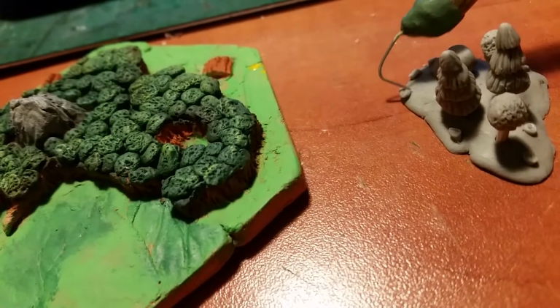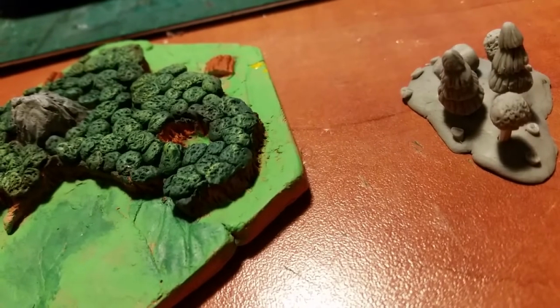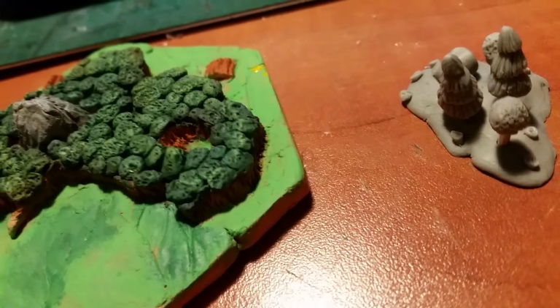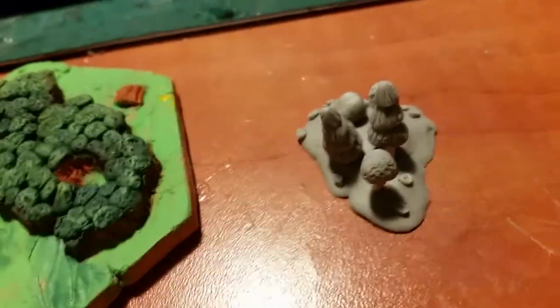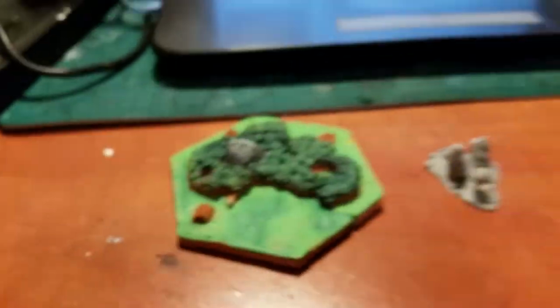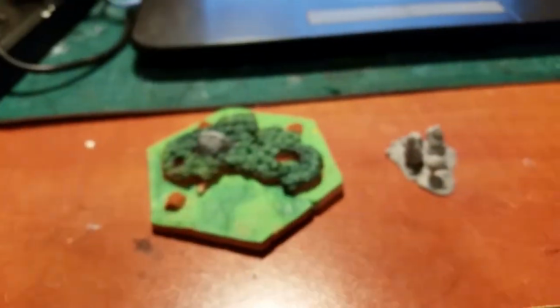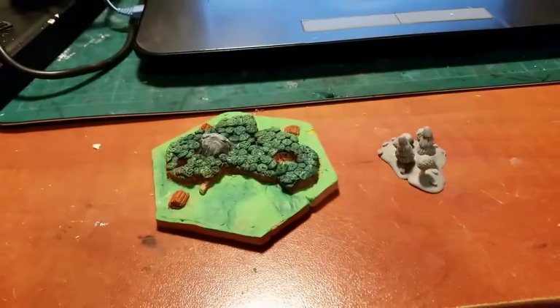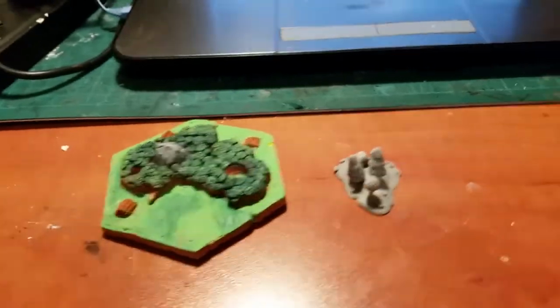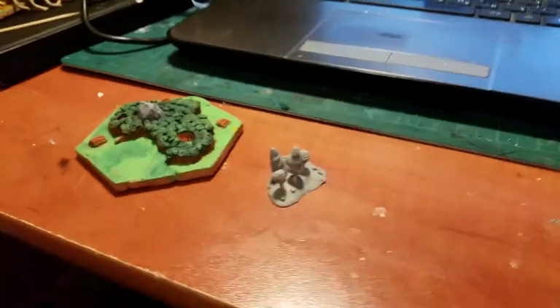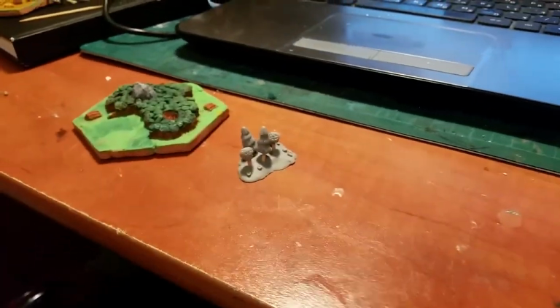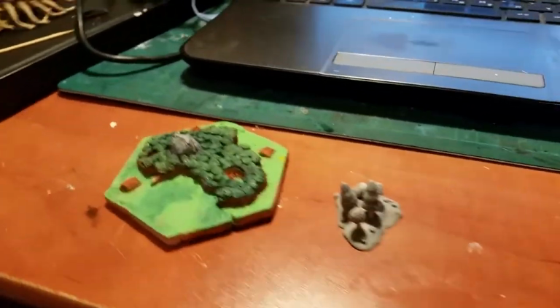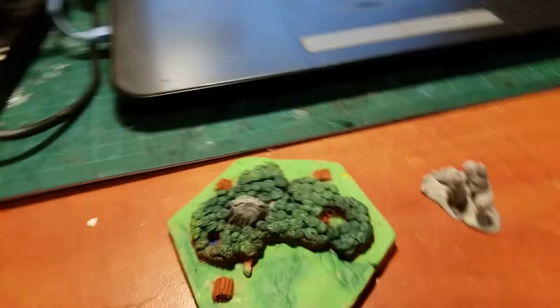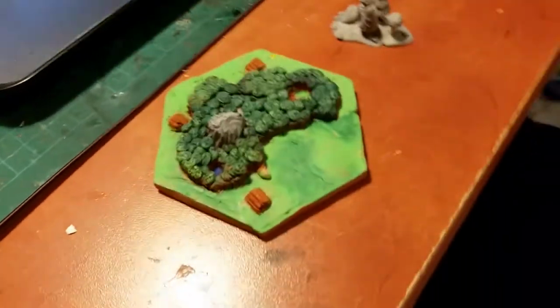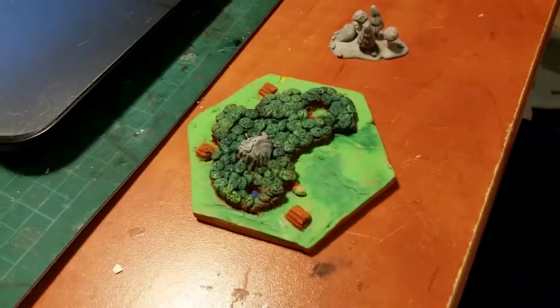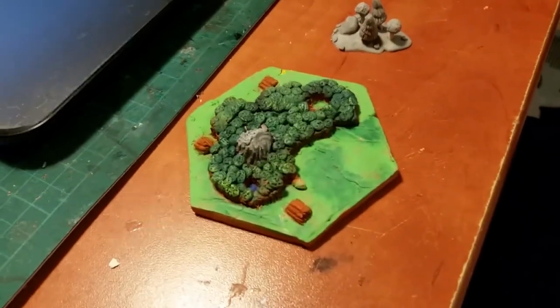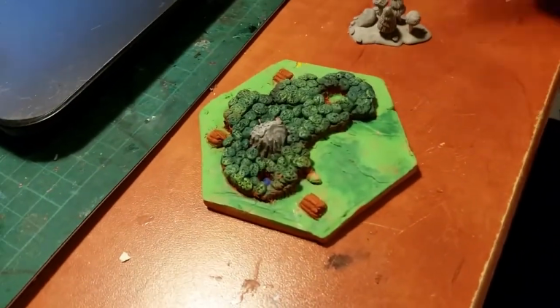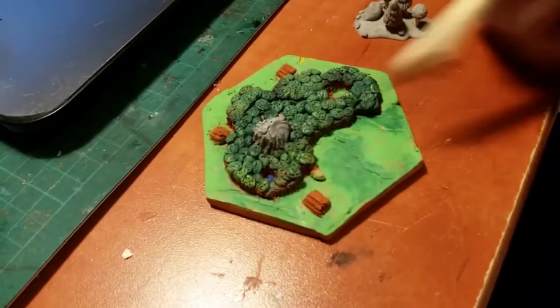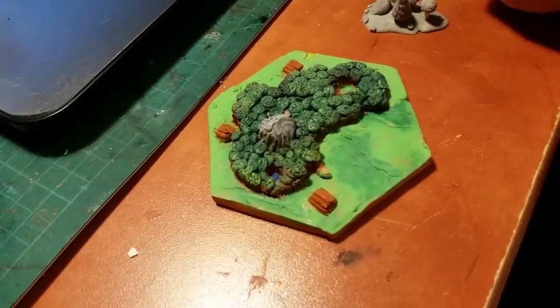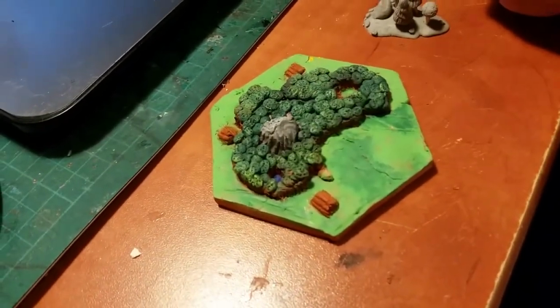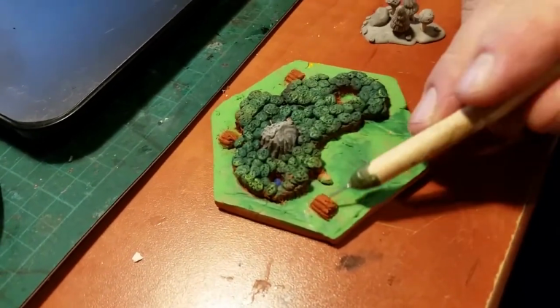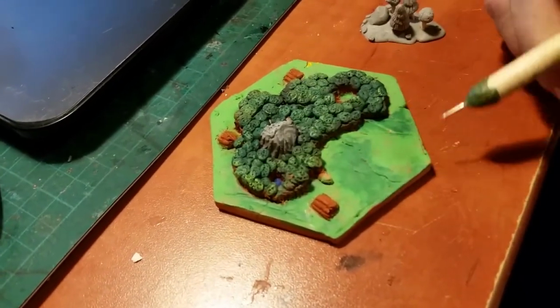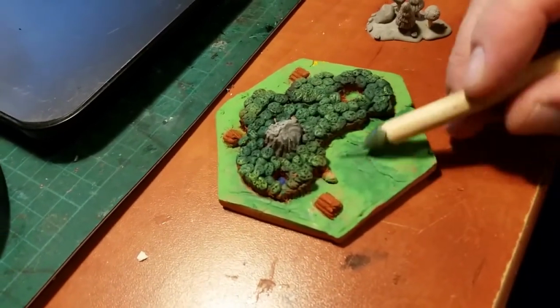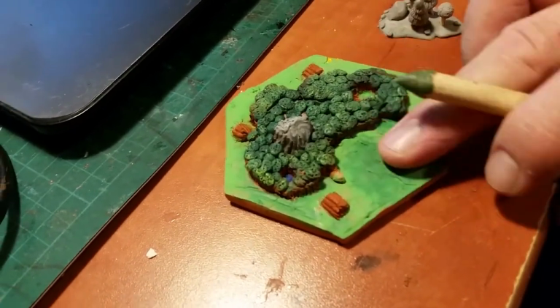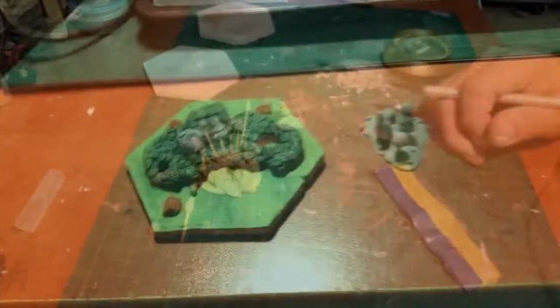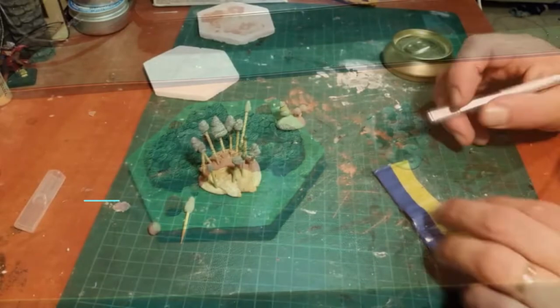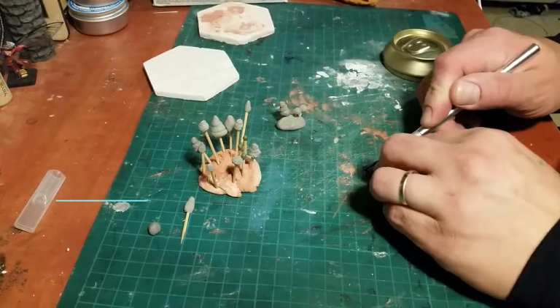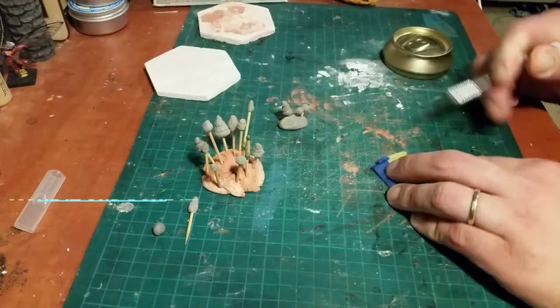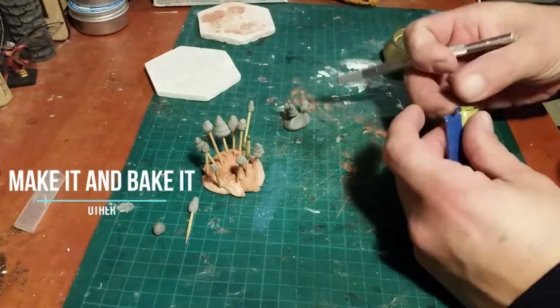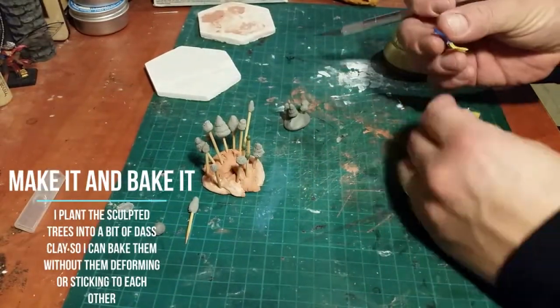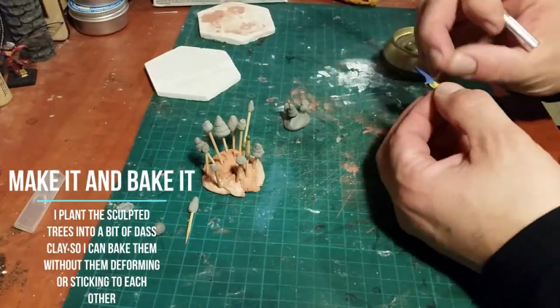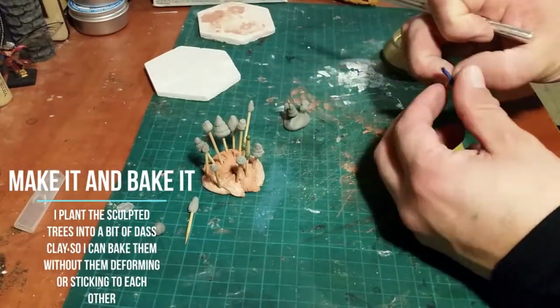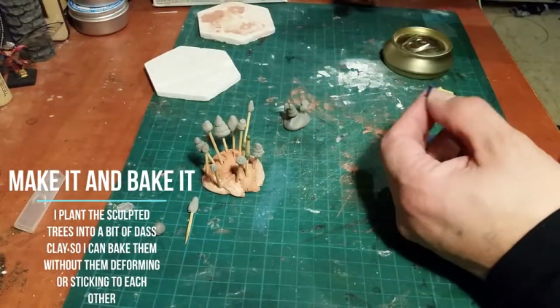I think I'm going to copy that tiny mountain that I made with the actual tile, but I'm pretty happy with these trees. I think I'm going to make some more of these and then make some silicone casts out of them, so I can reproduce them all.